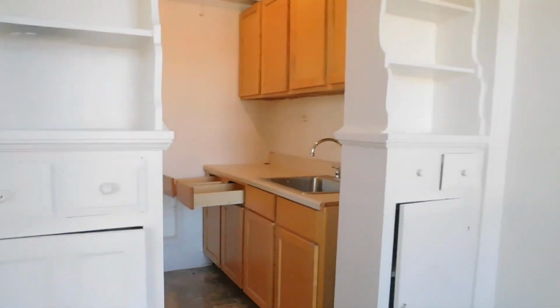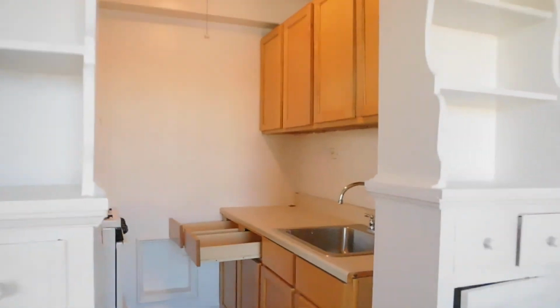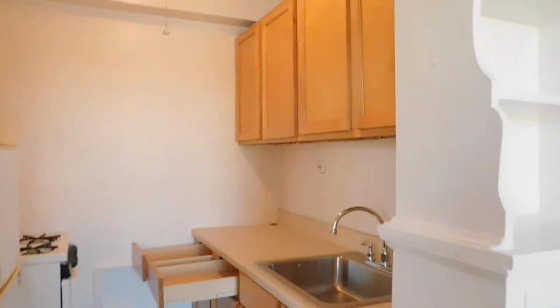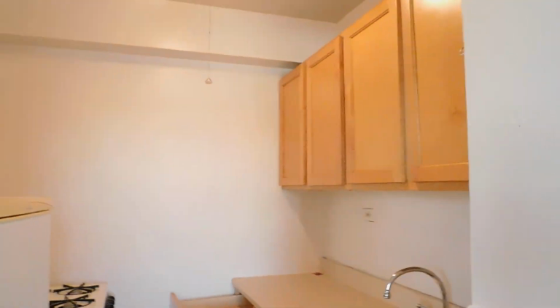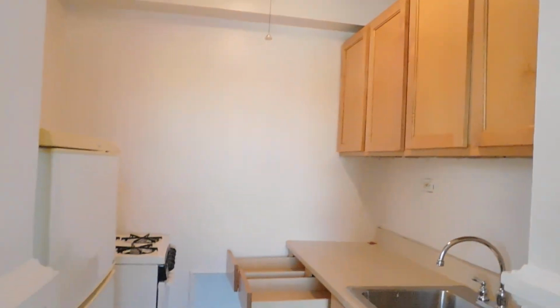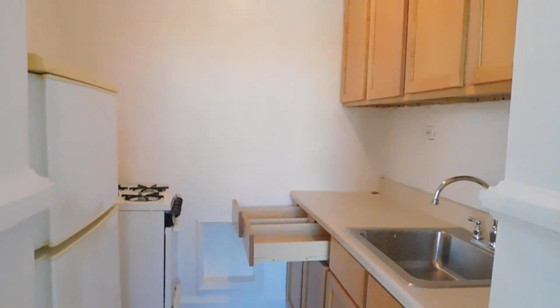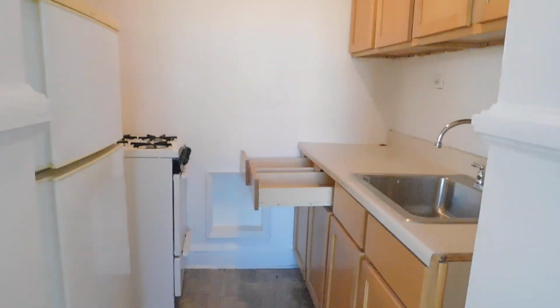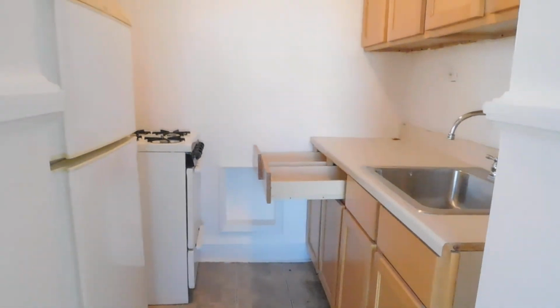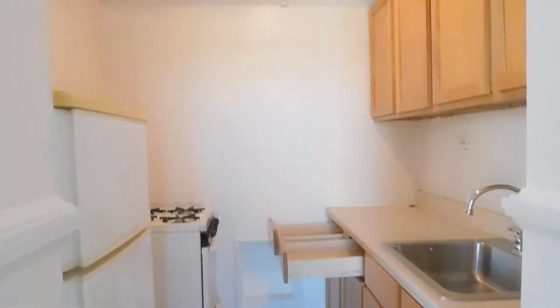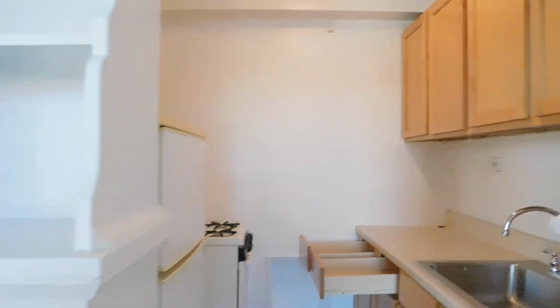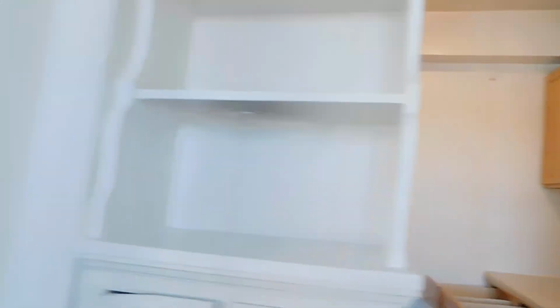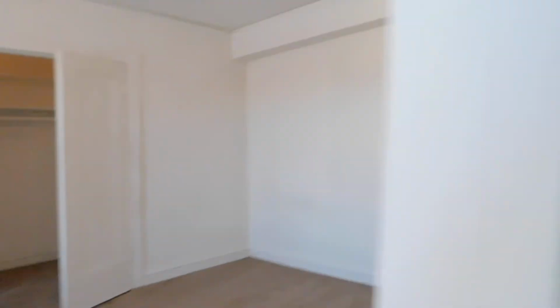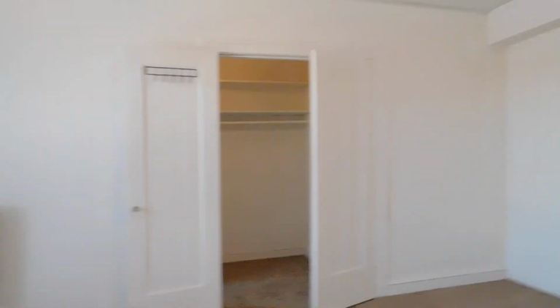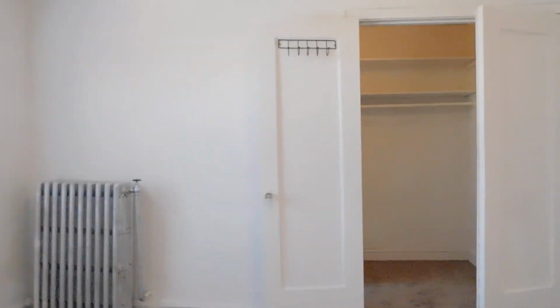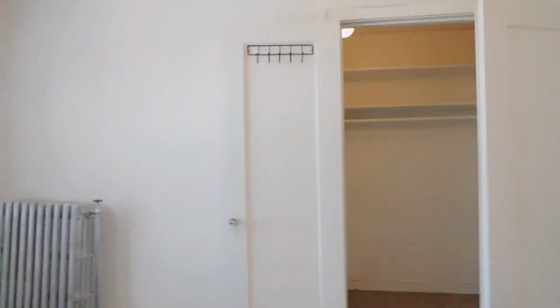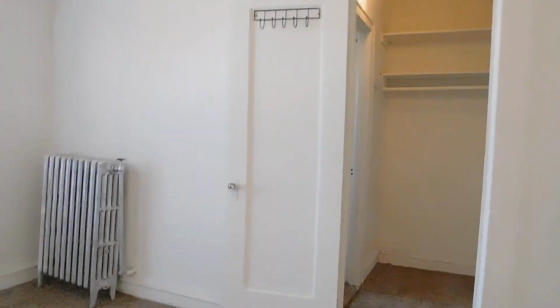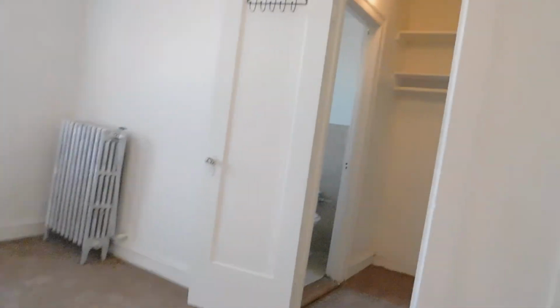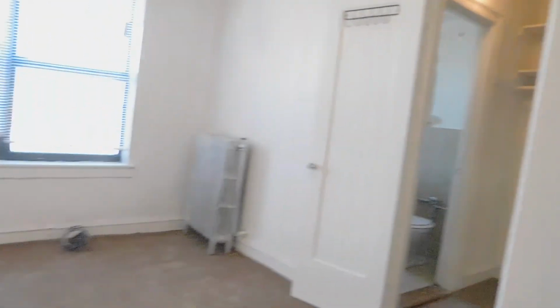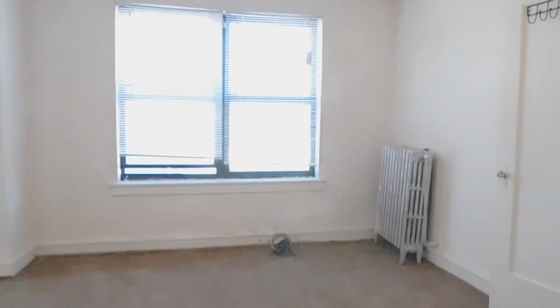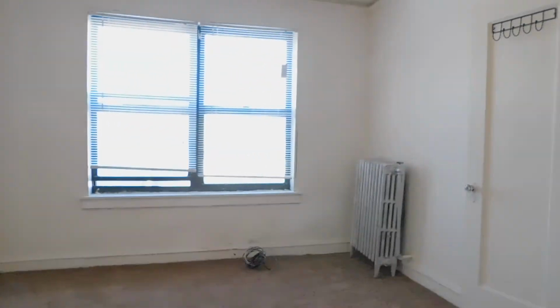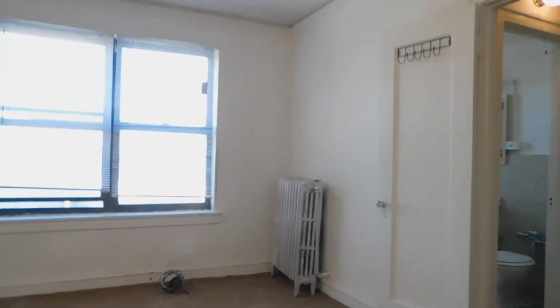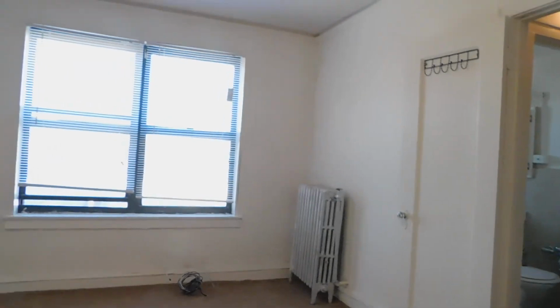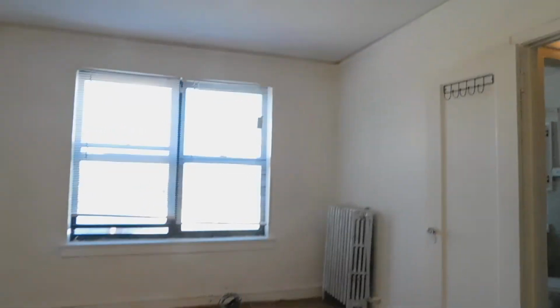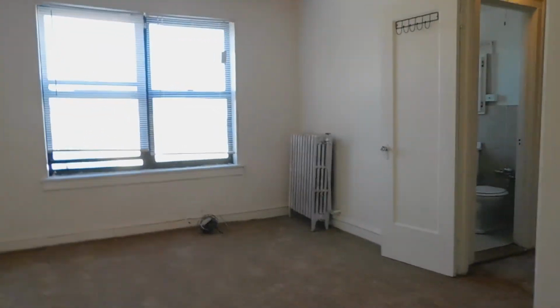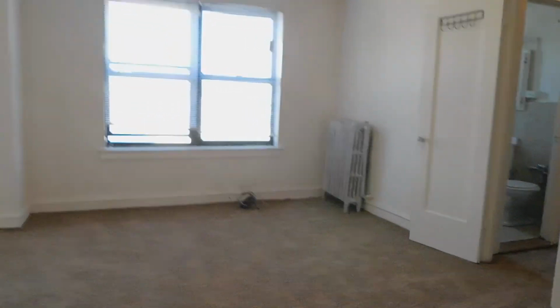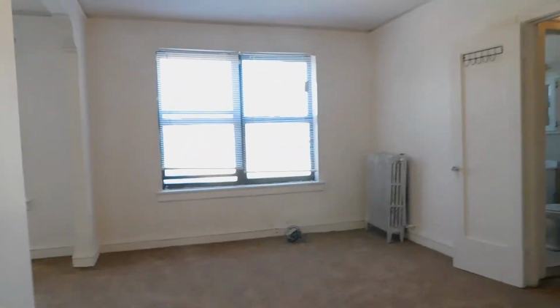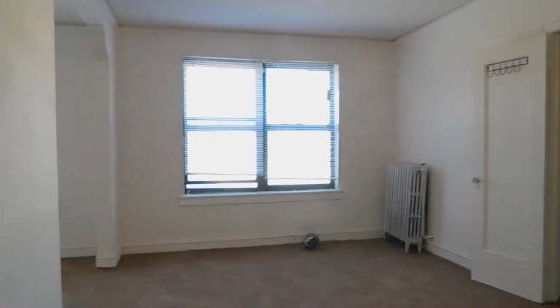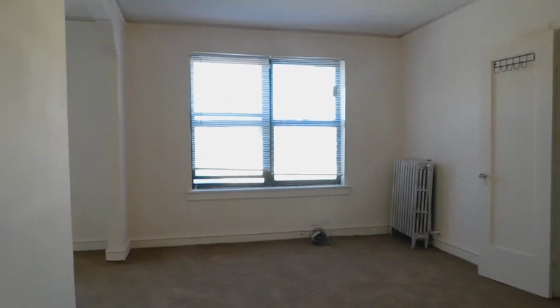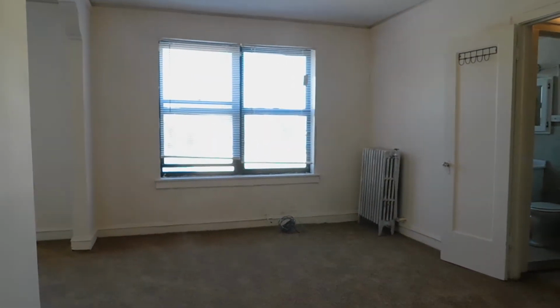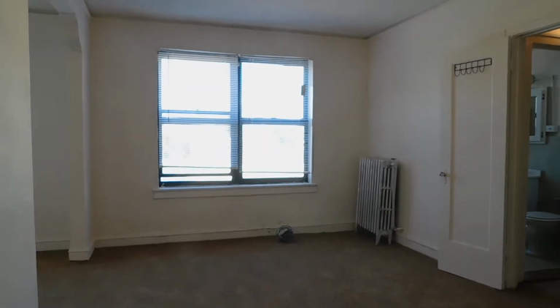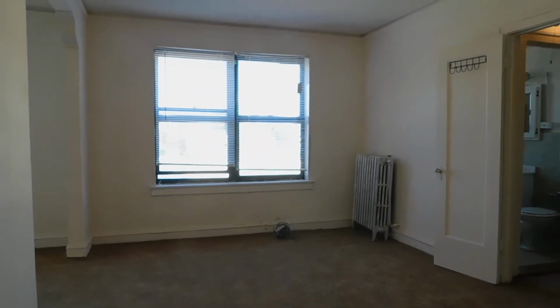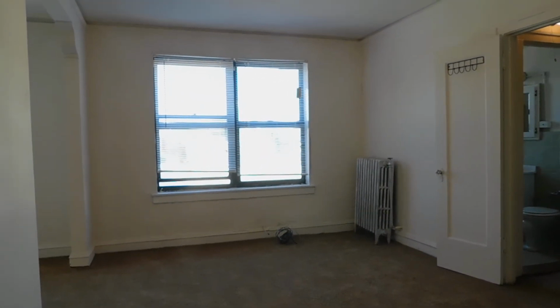We are going to look at the living space from where we walked in, and then we are all done.